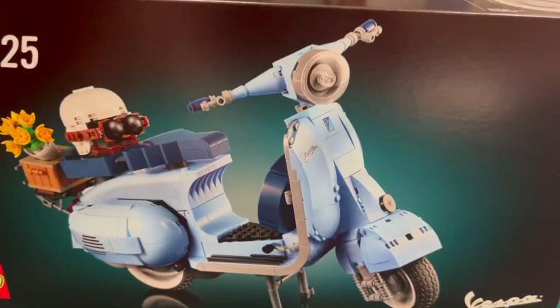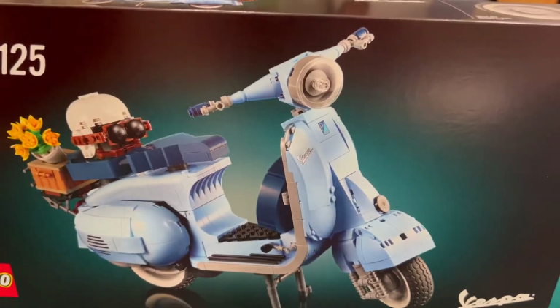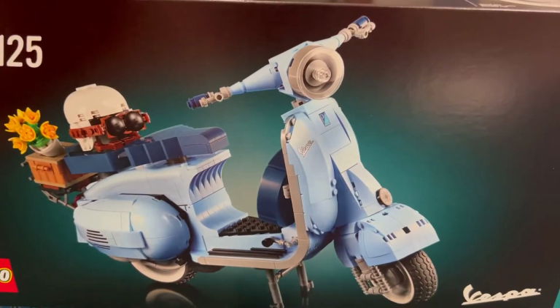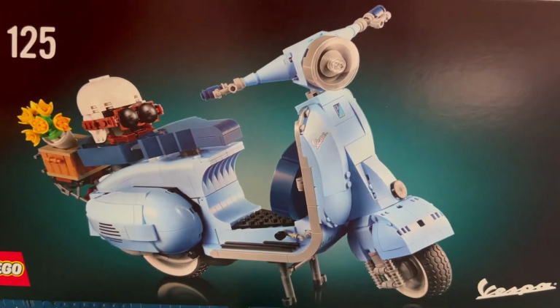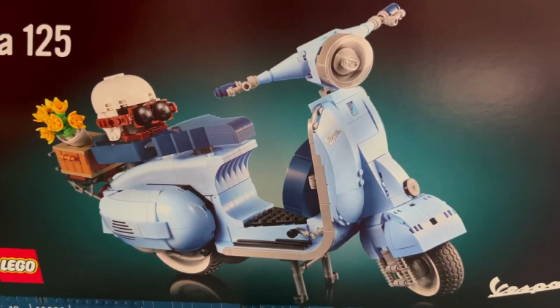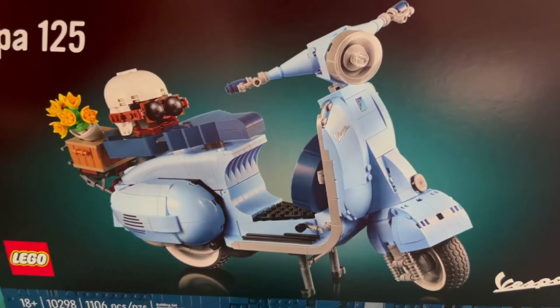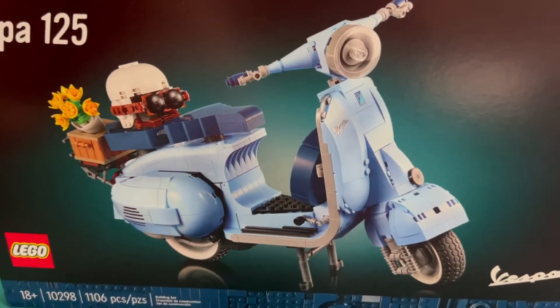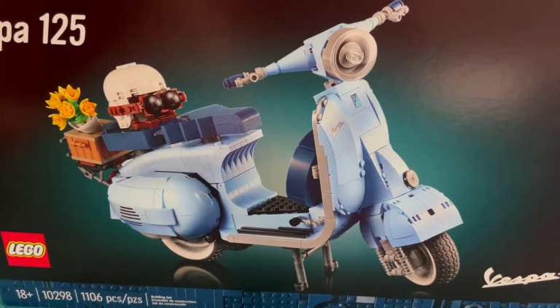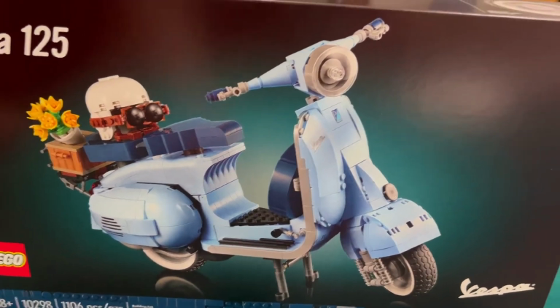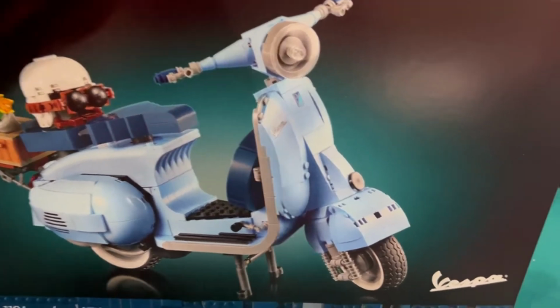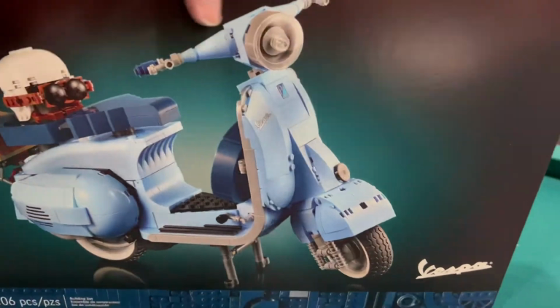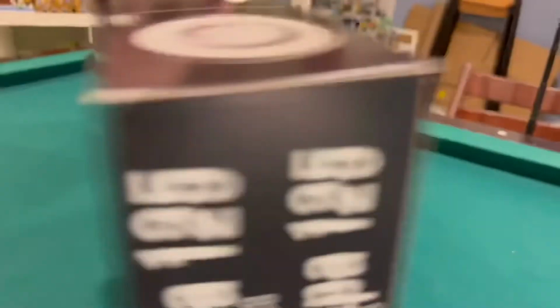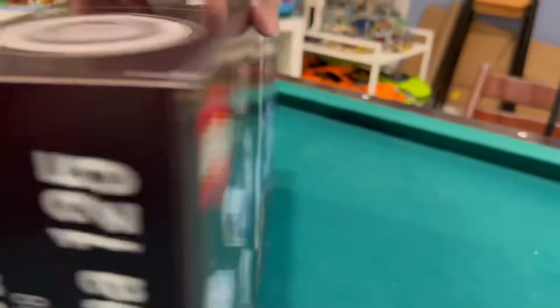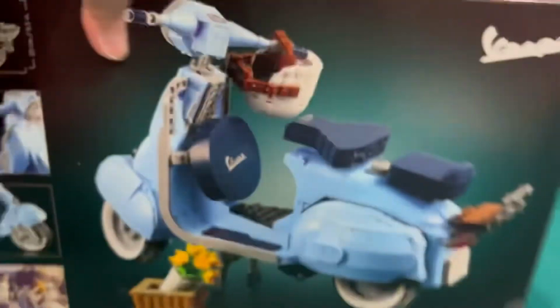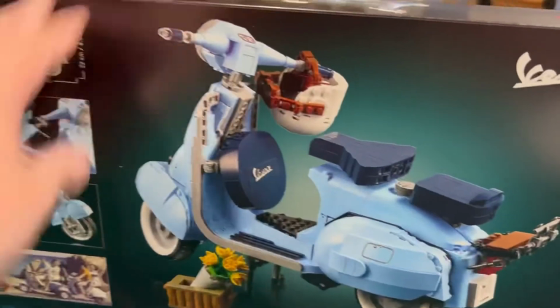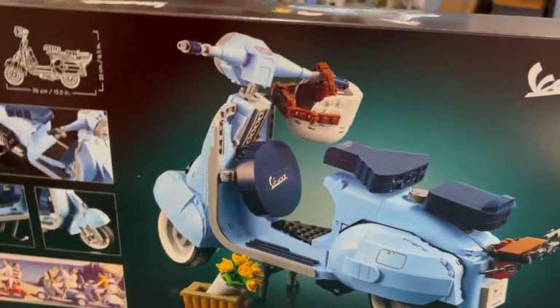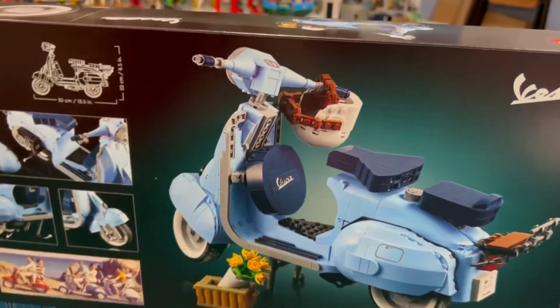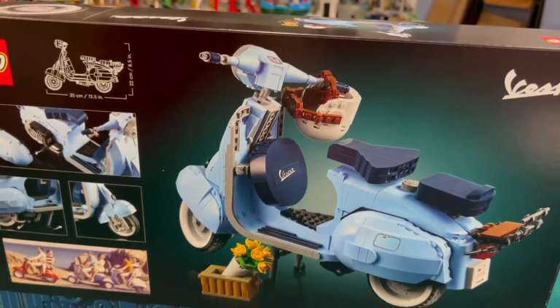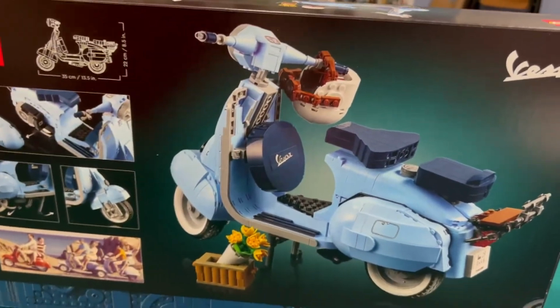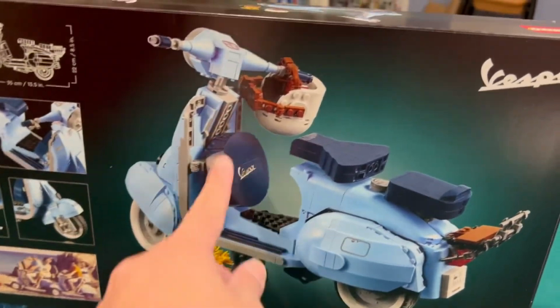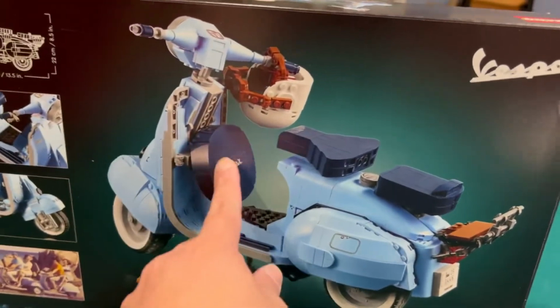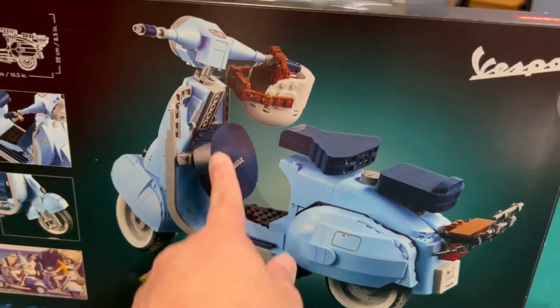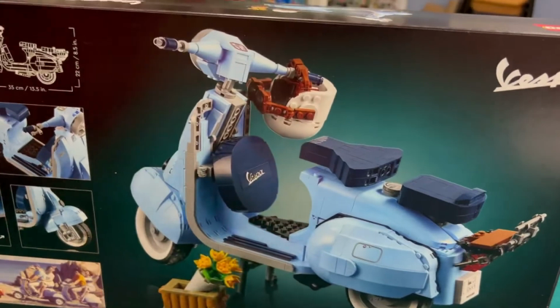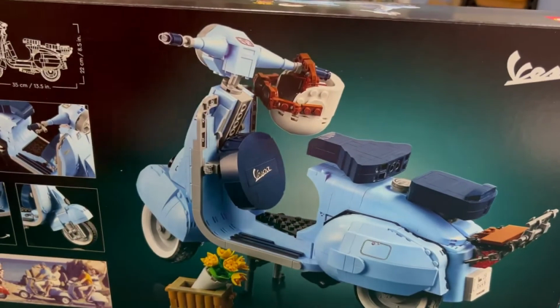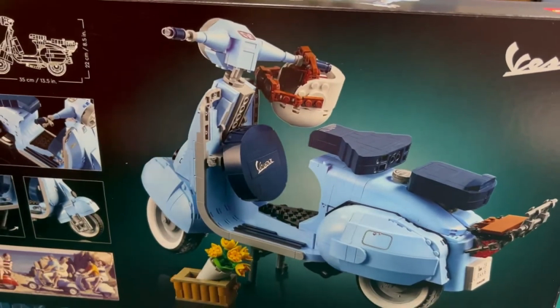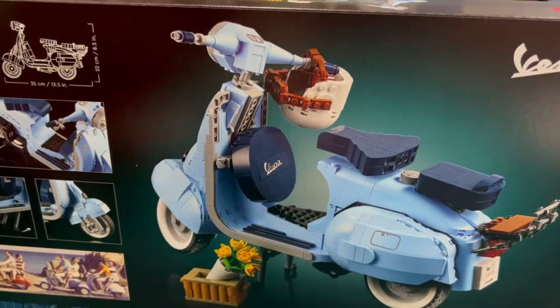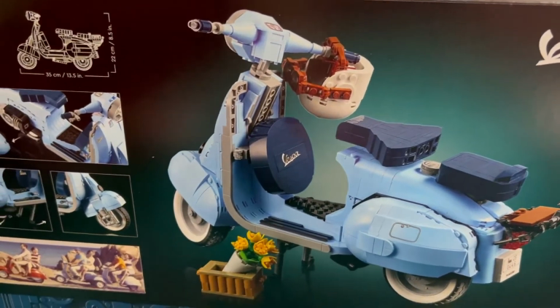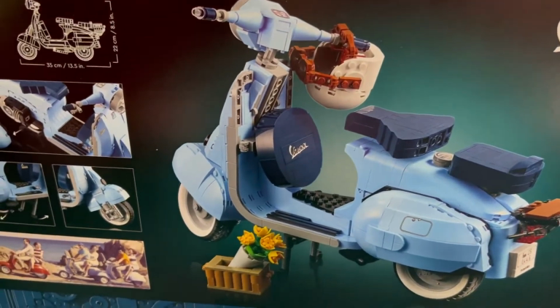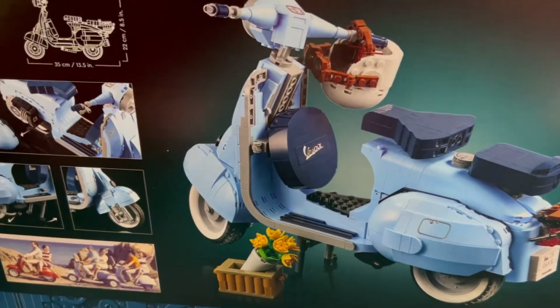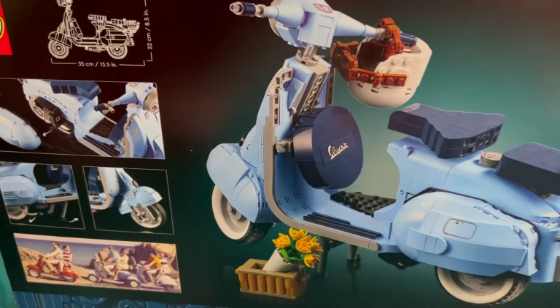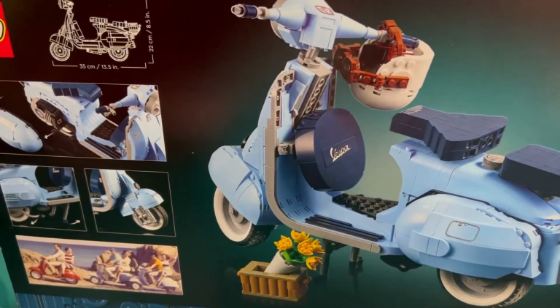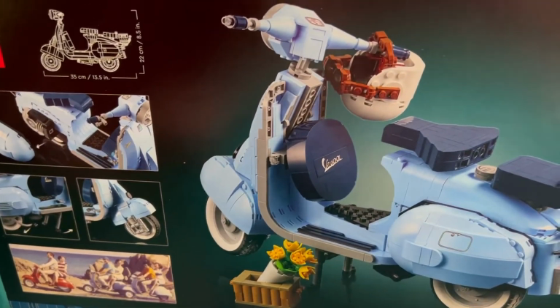What do you guys think about the color? I think it's cool. Is it the same color as the one from Luka? No. What's this — like a bumper? That's probably where you put your knees.